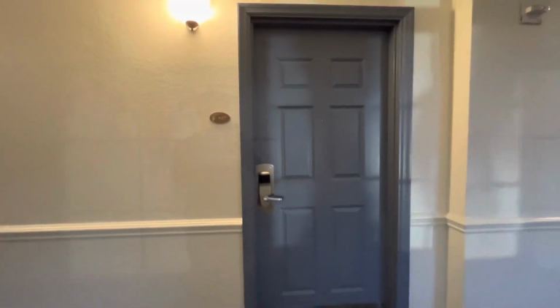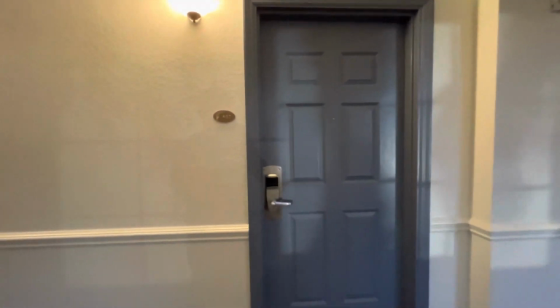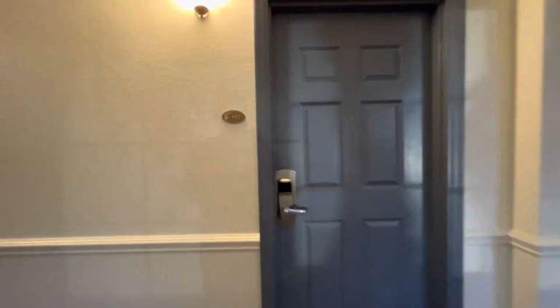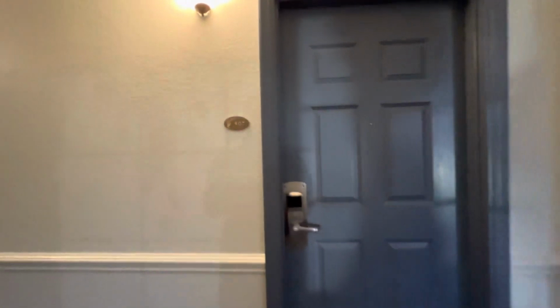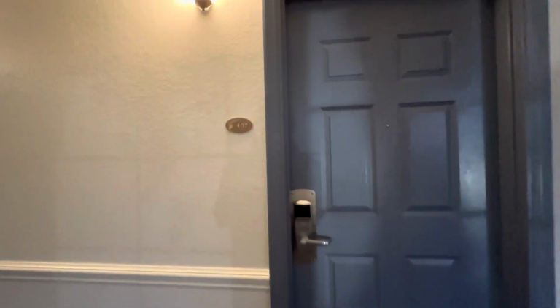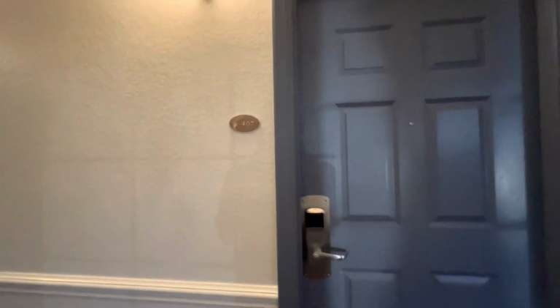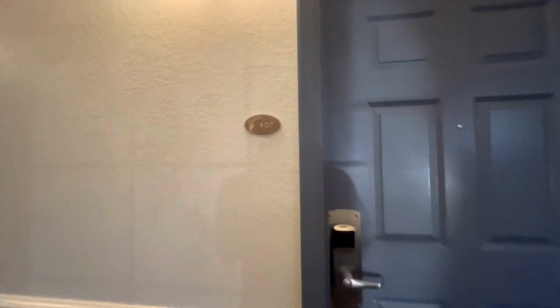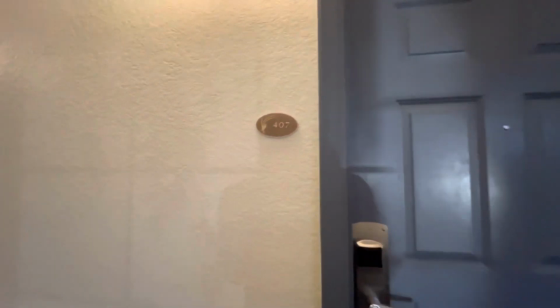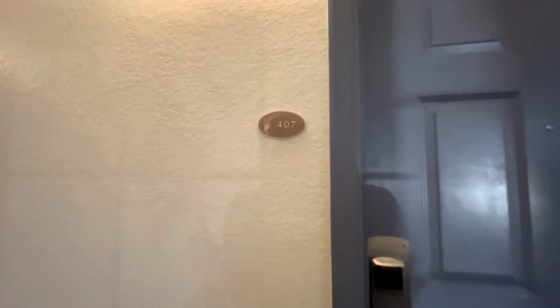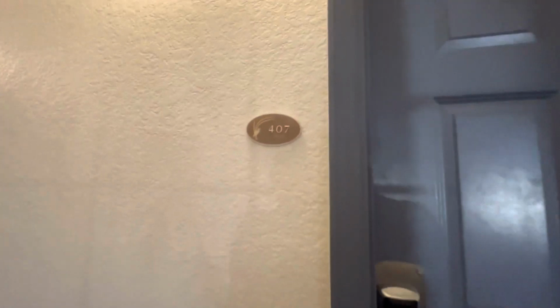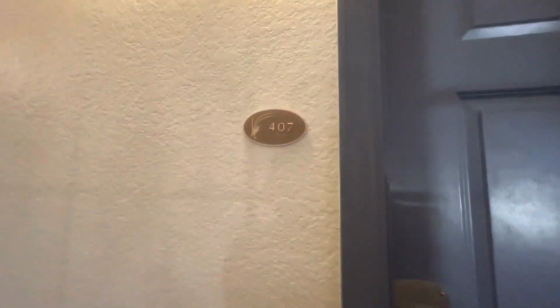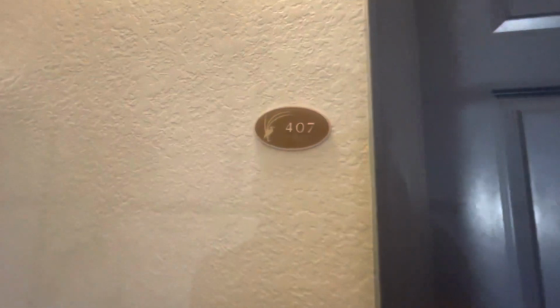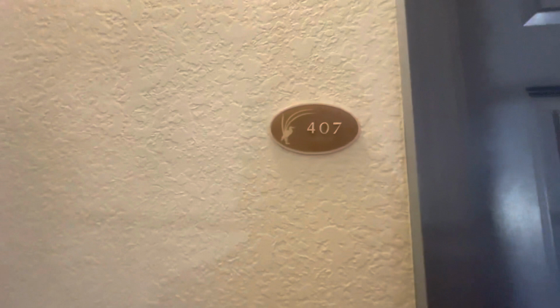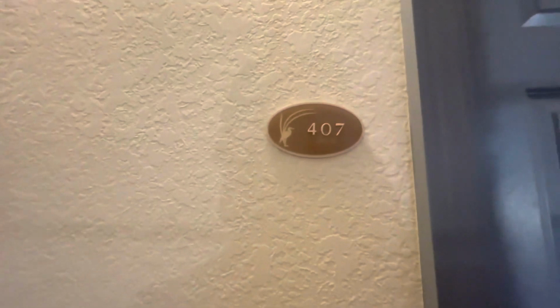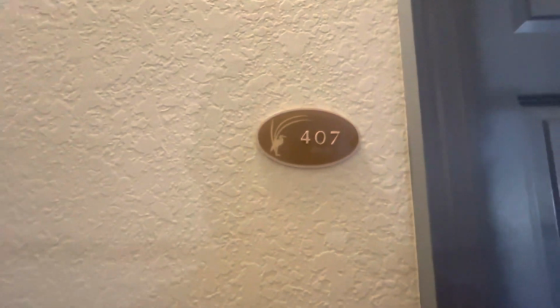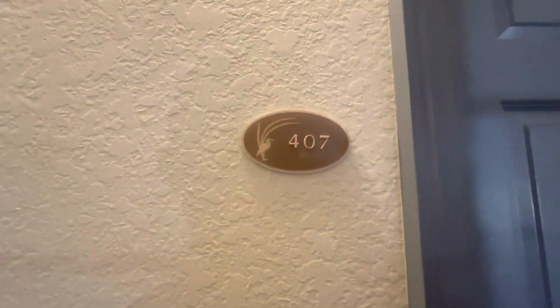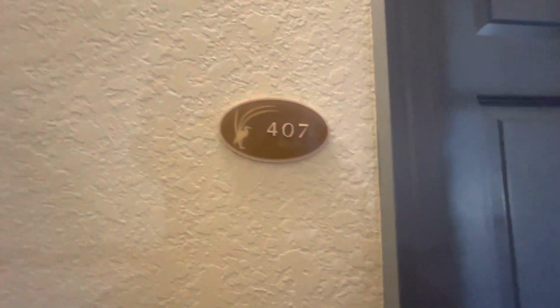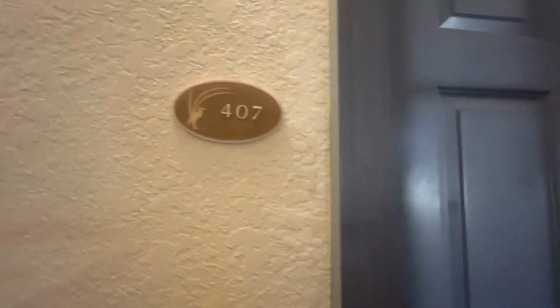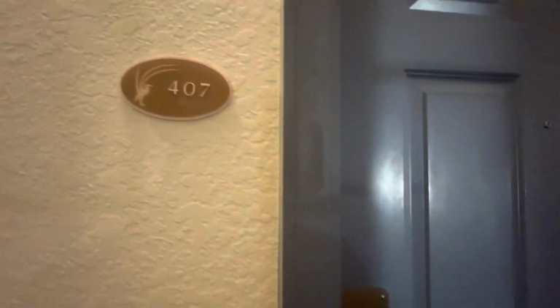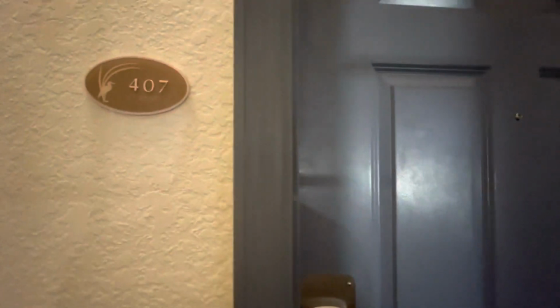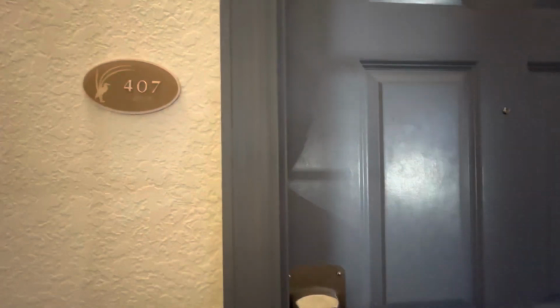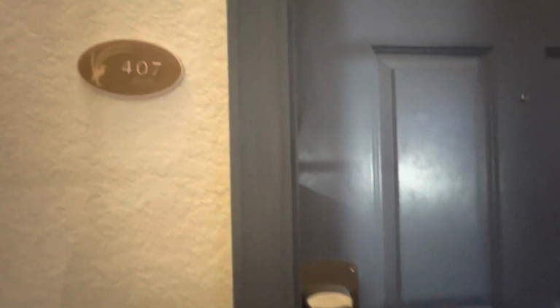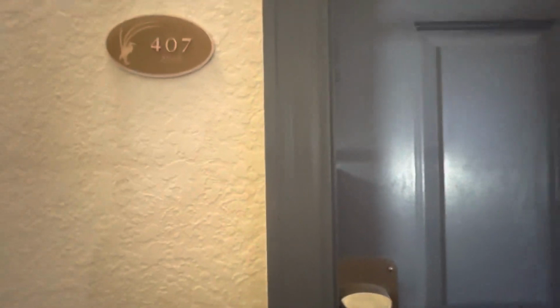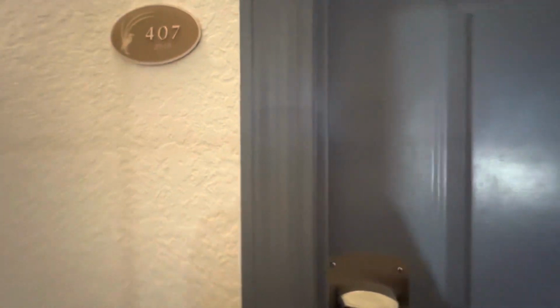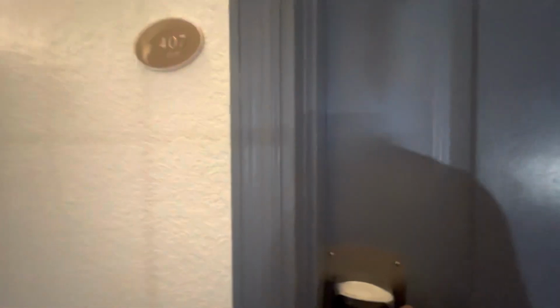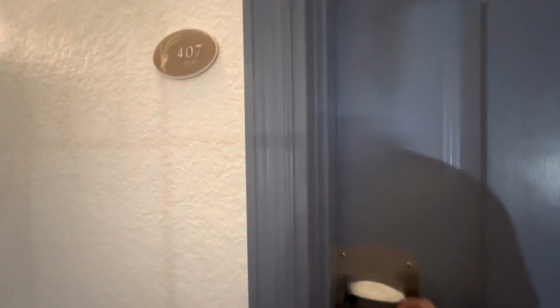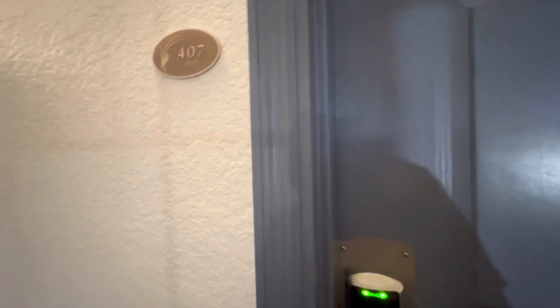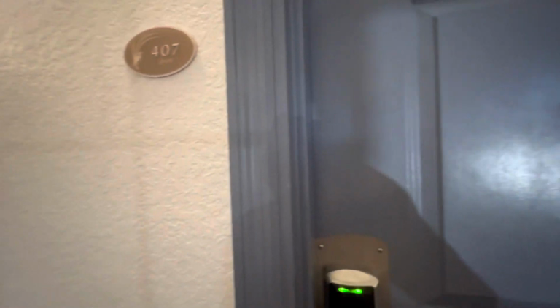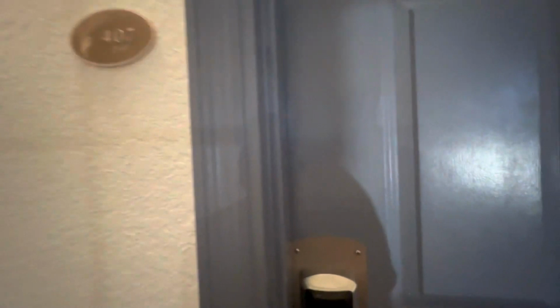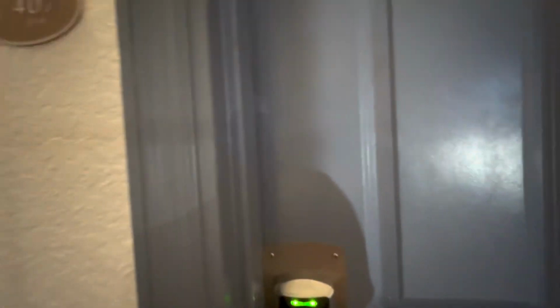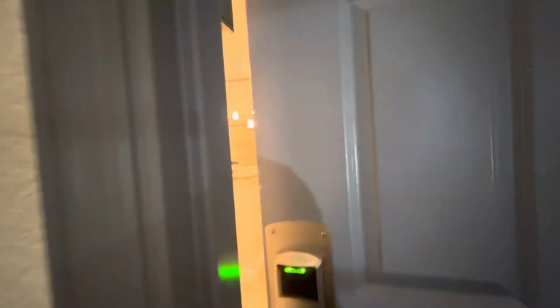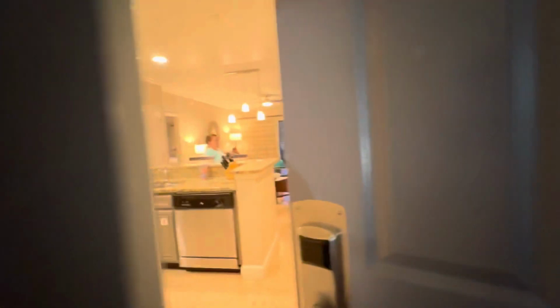Hey guys, it's Michael with the MBB Adventures and we are at the Blue Green Fountains here in Orlando, Florida. We are going to go in and take a look at our three bedroom suite.